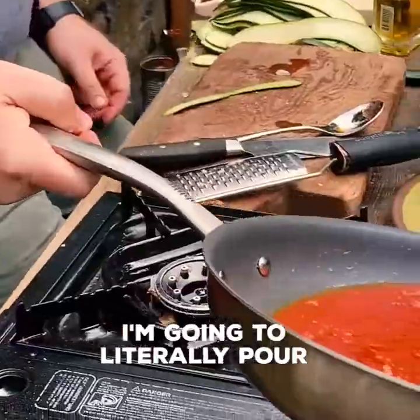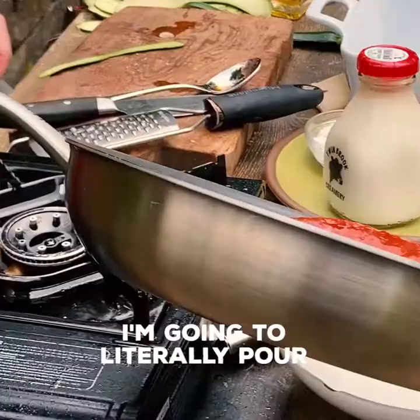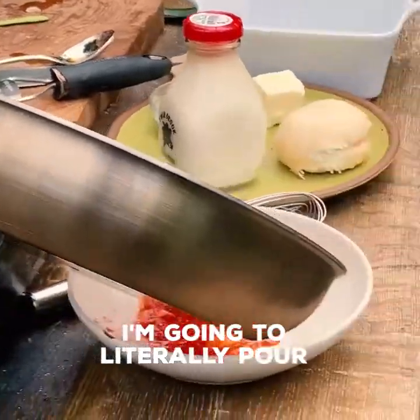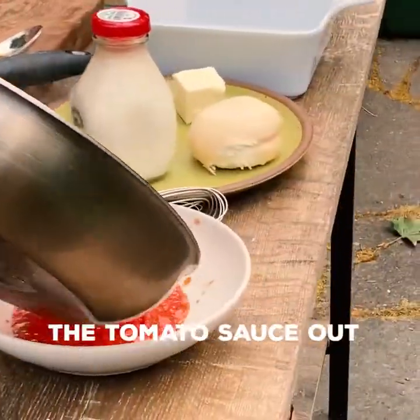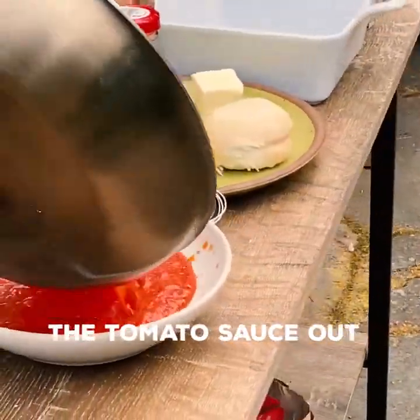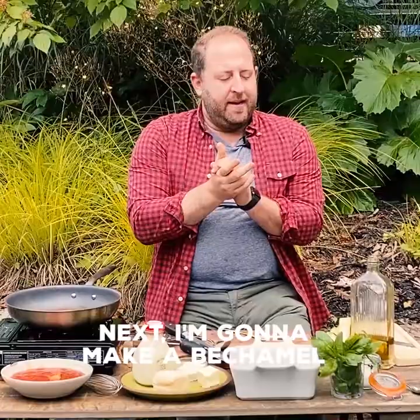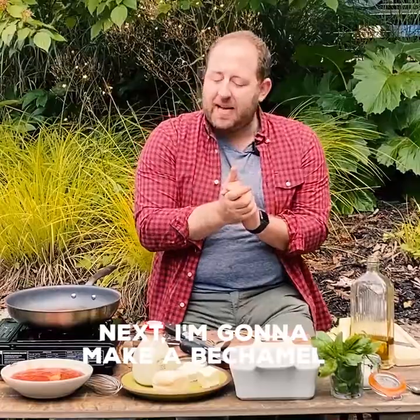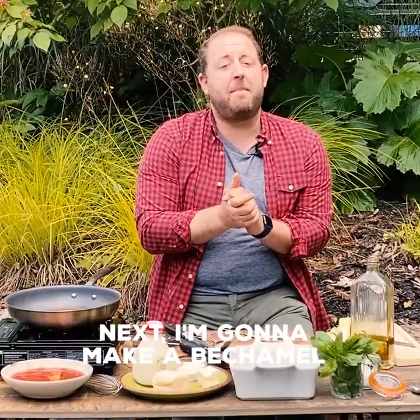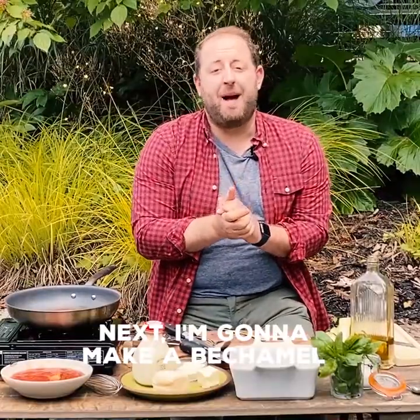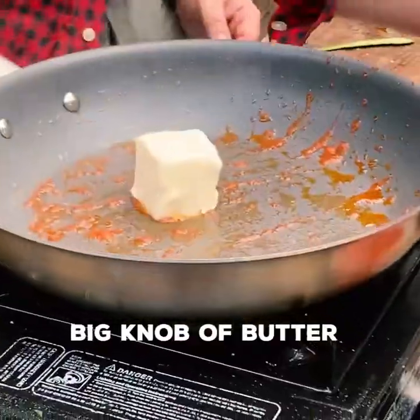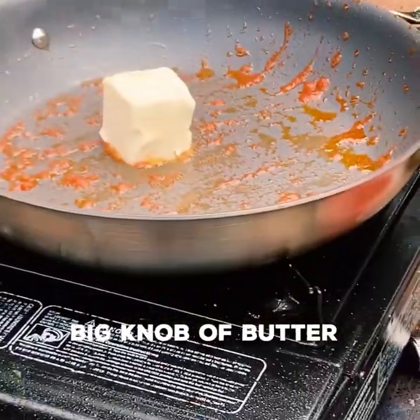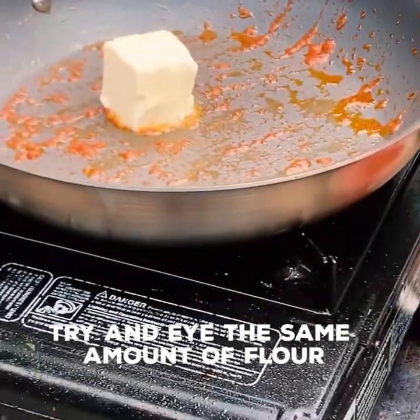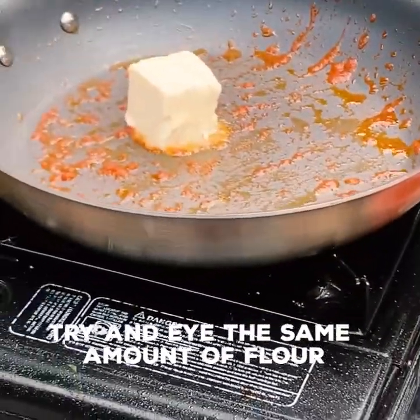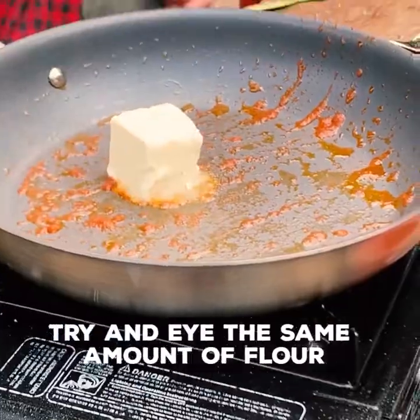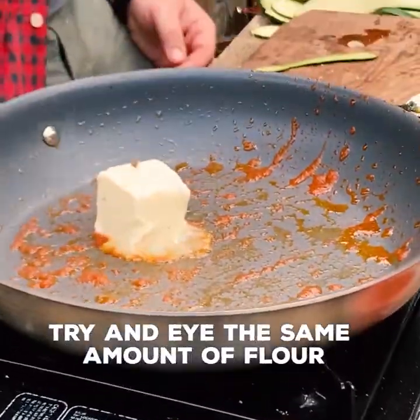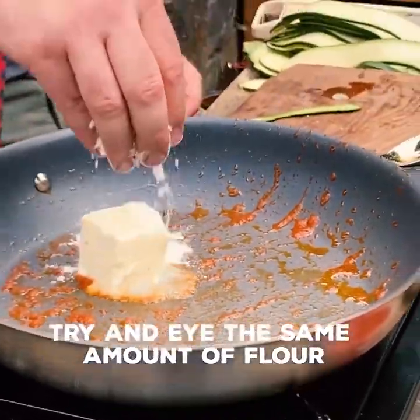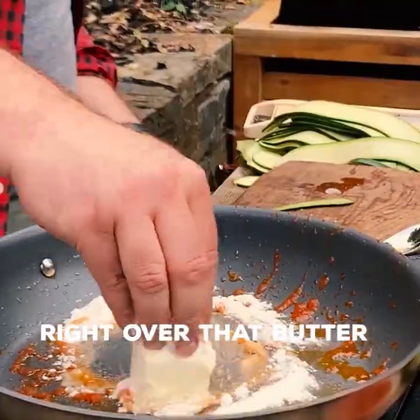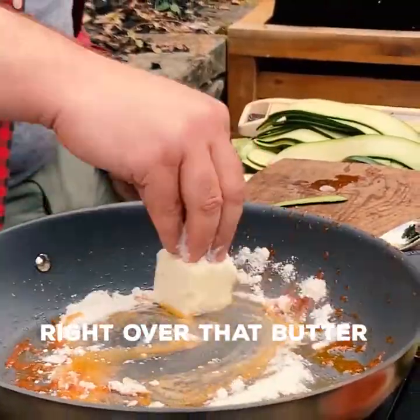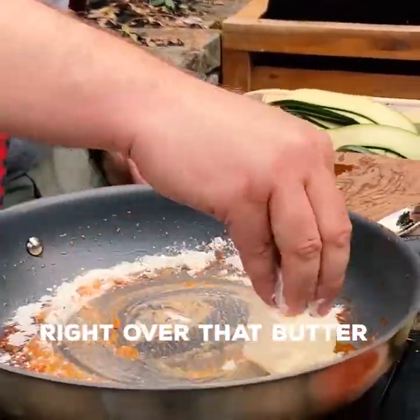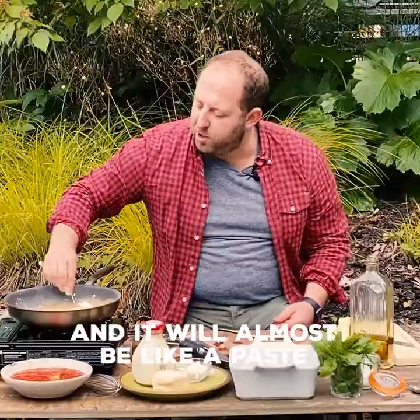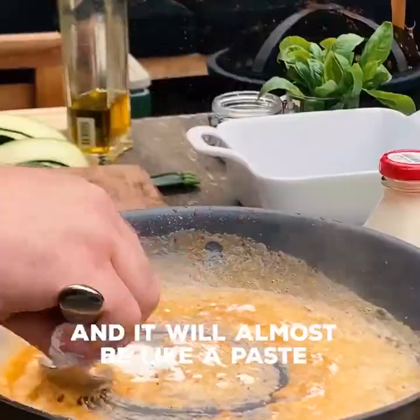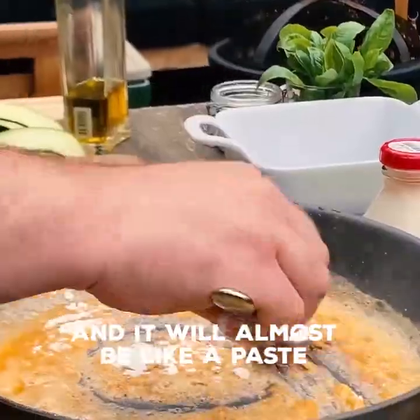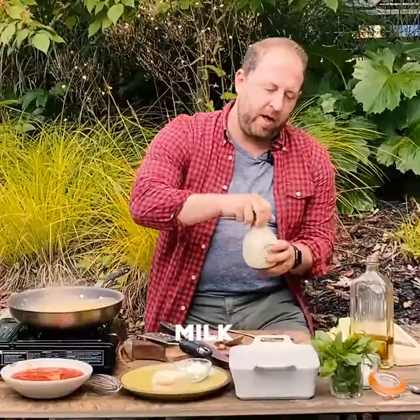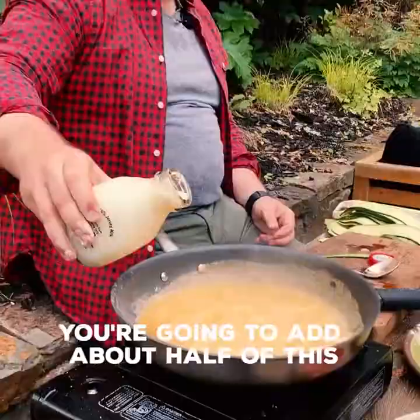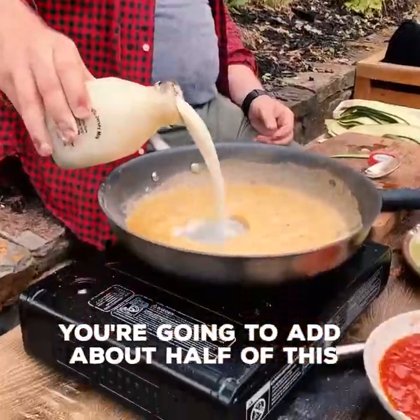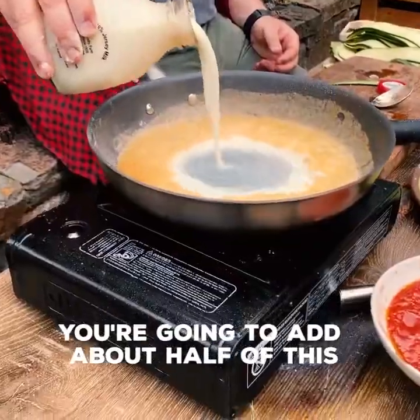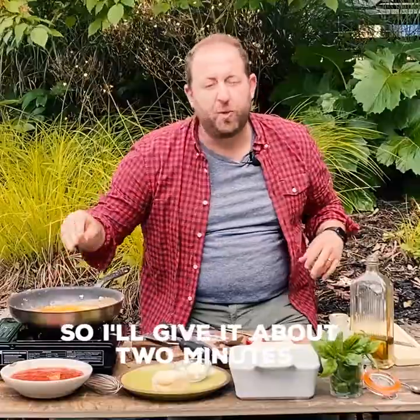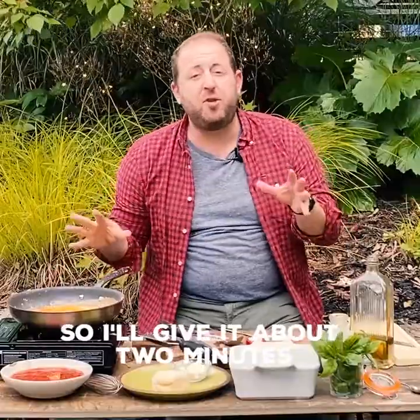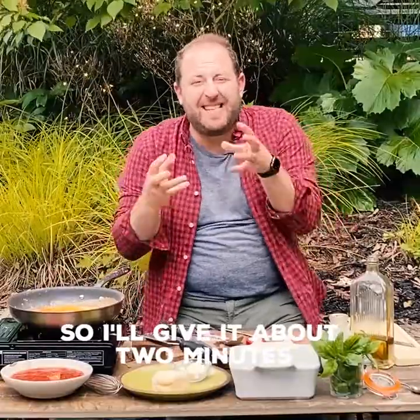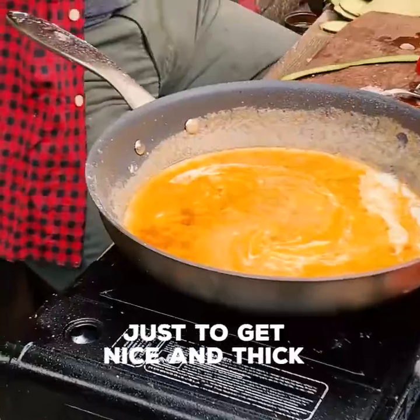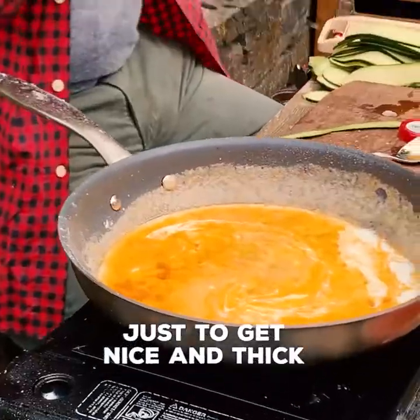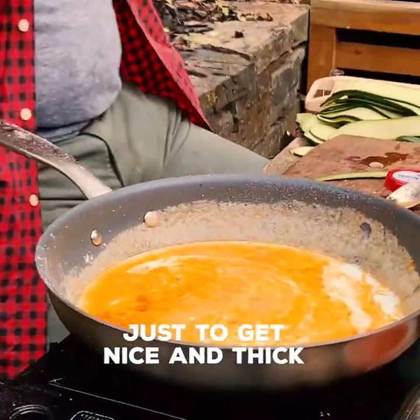I'm going to literally pour the tomato sauce out. Next, I'm going to make a béchamel. Big knob of butter. The same amount of flour right over that butter — it should almost be like a paste. Milk — I'm going to add about half of this. We'll give it about two minutes just to get nice and thick.